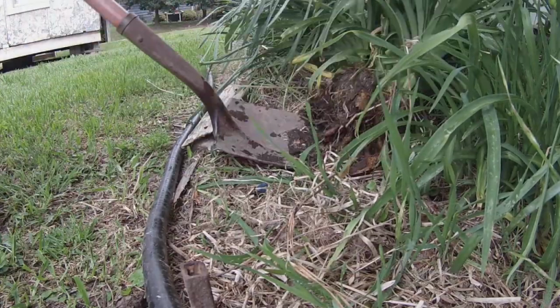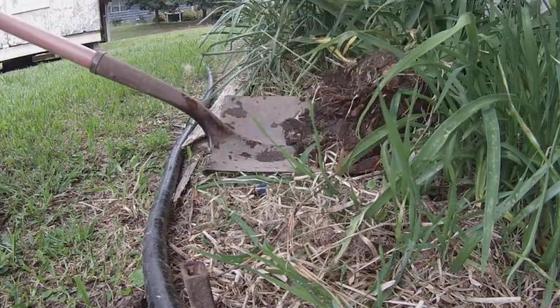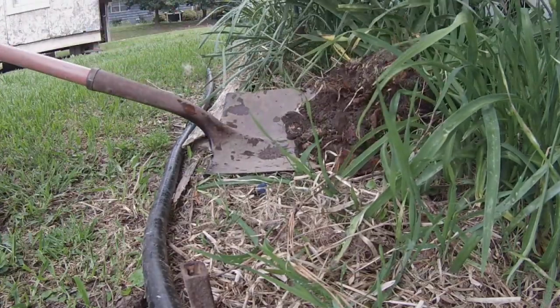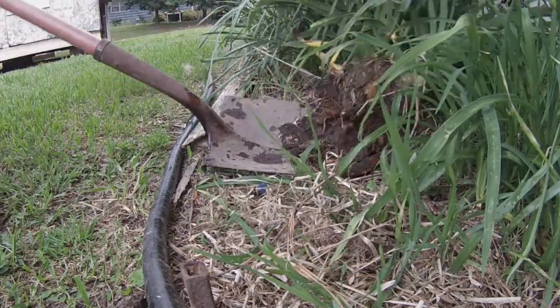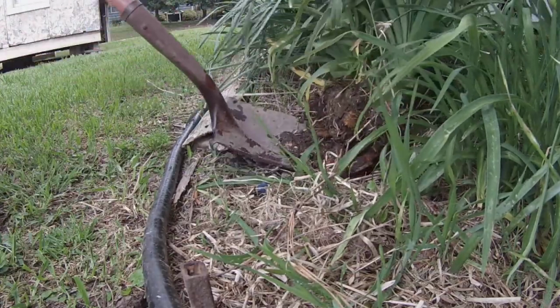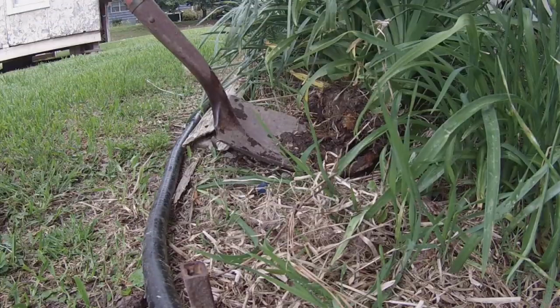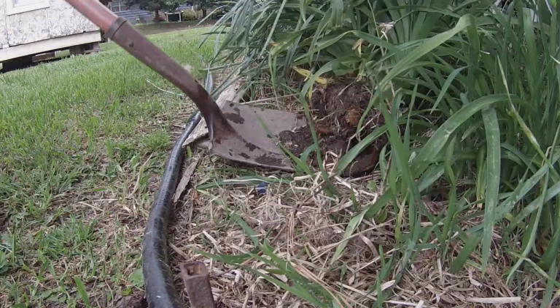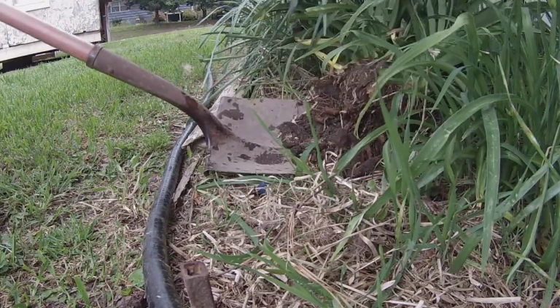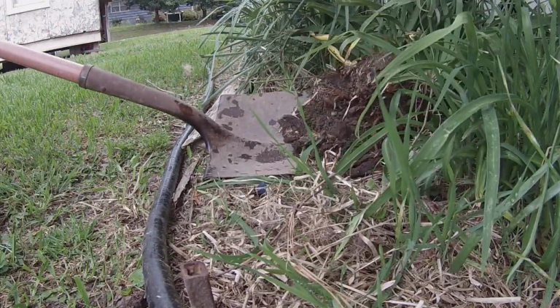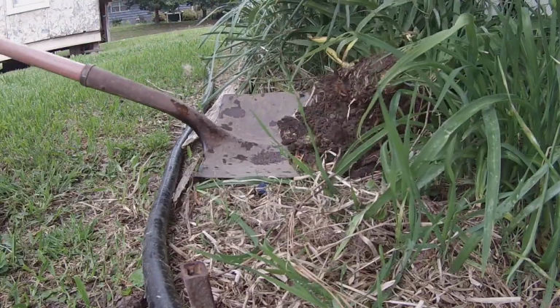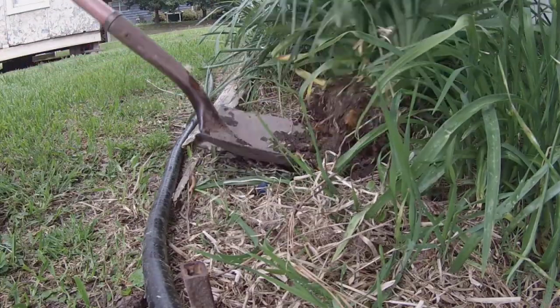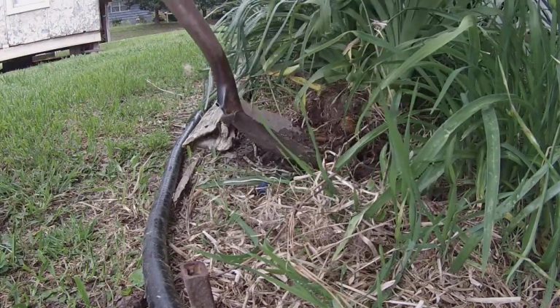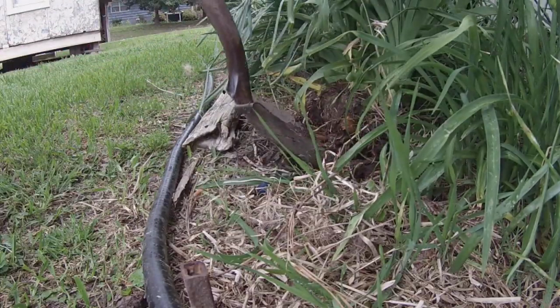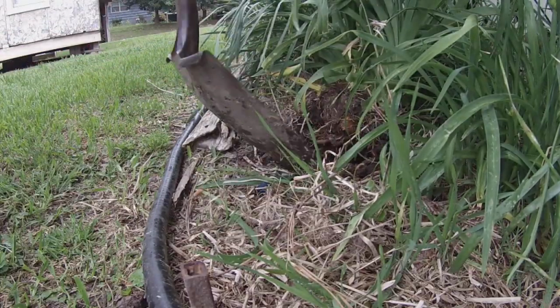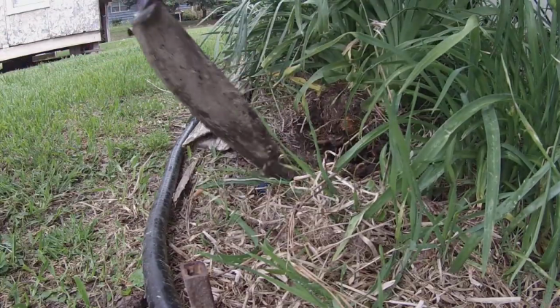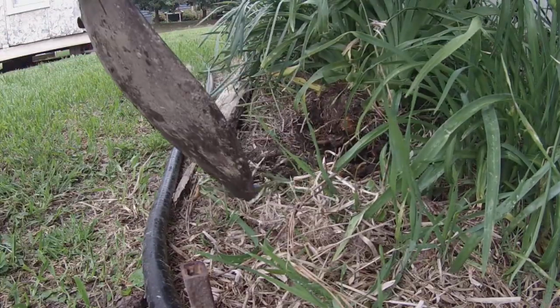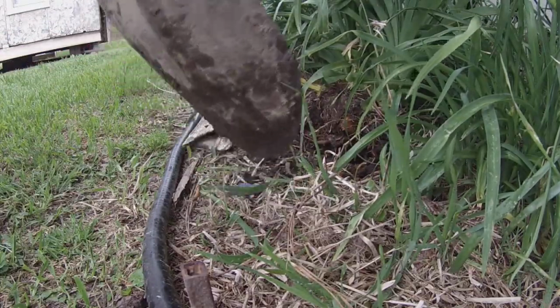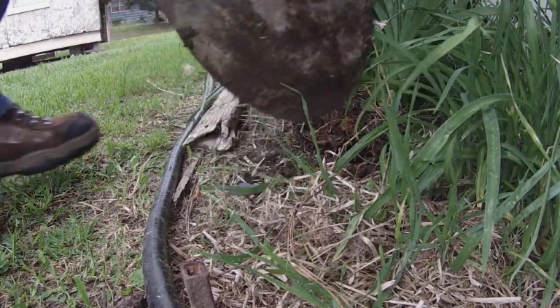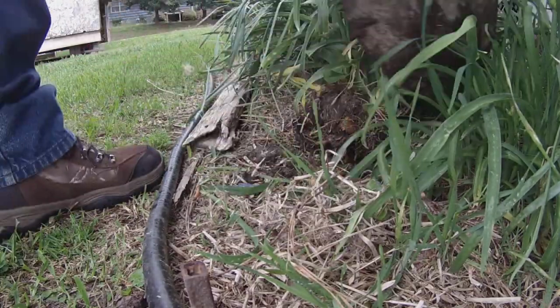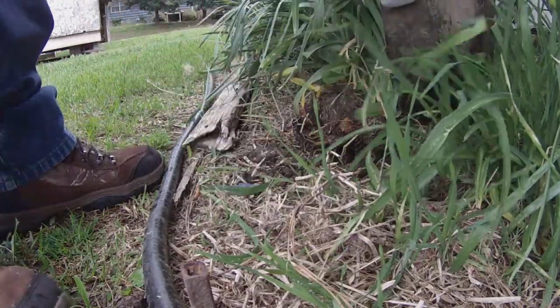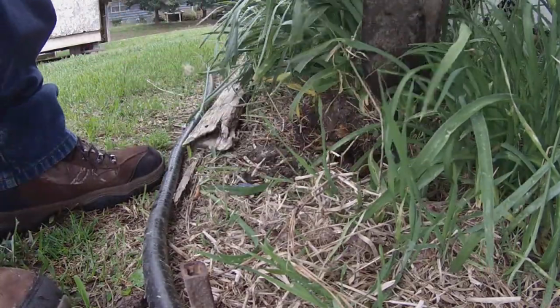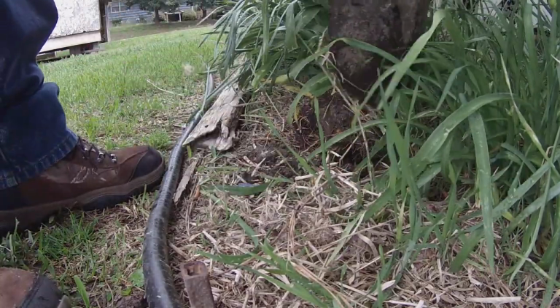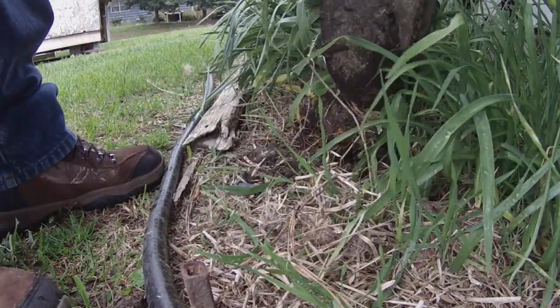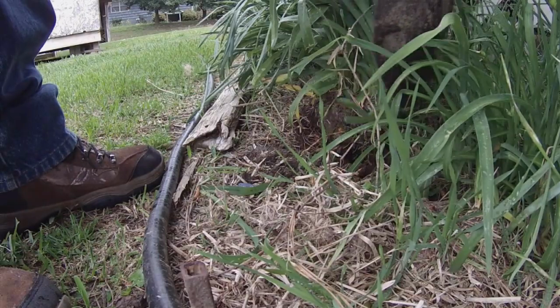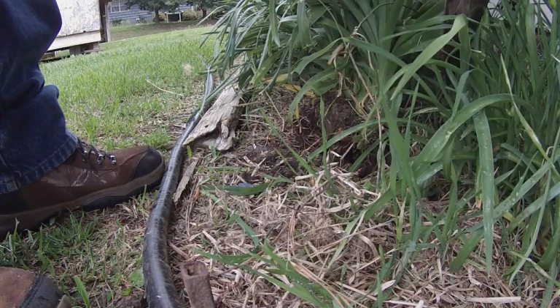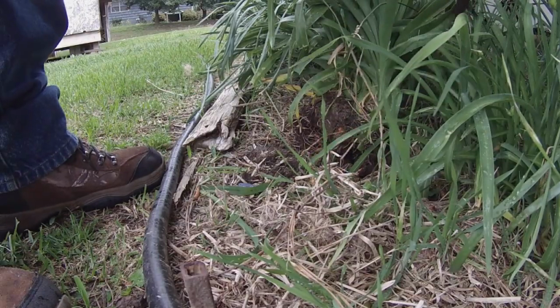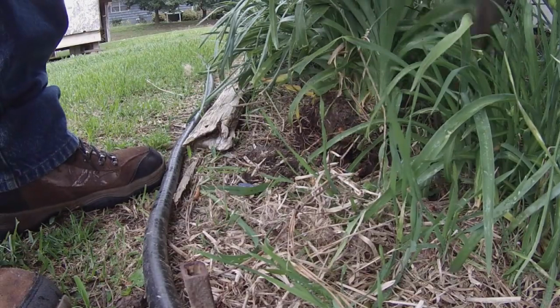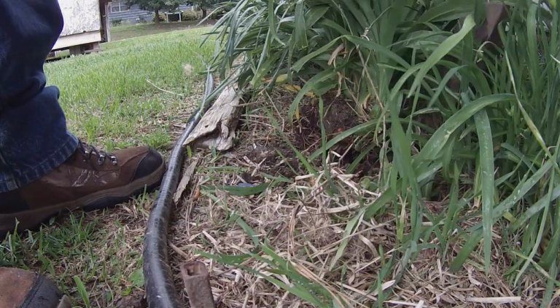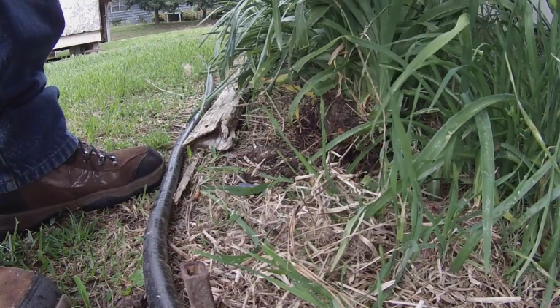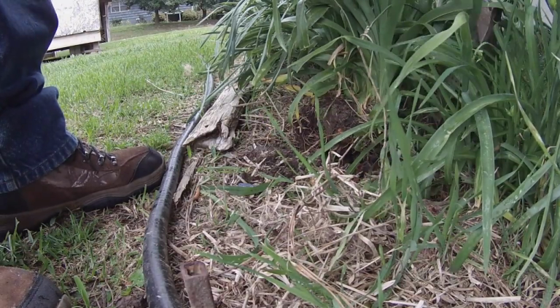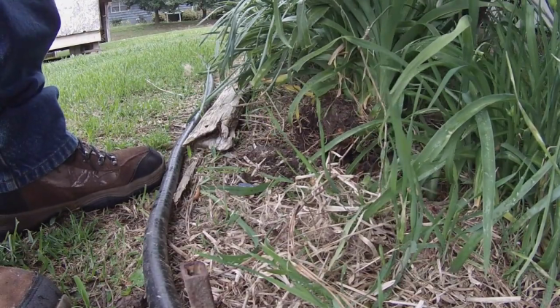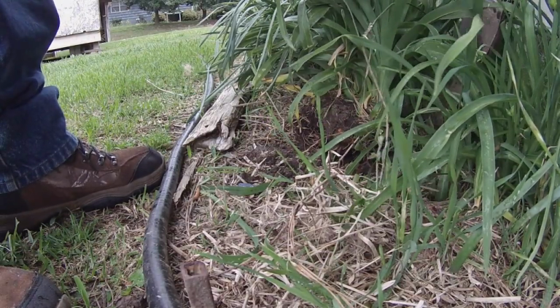Then we're going to do a little bit more of a cut. I'm going to go ahead and break the wood, then leave the wood. I'm going to take this side and cut the wood.